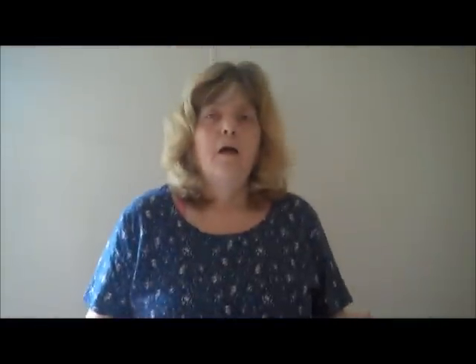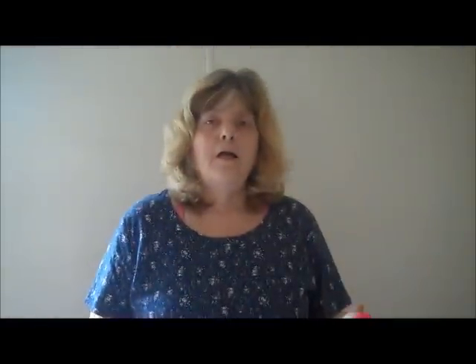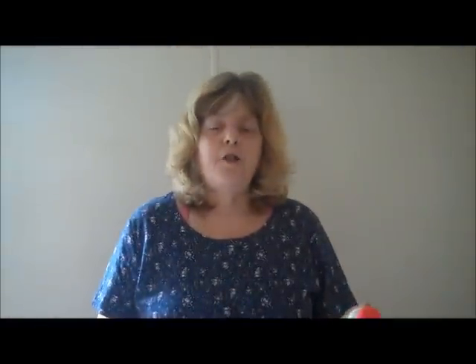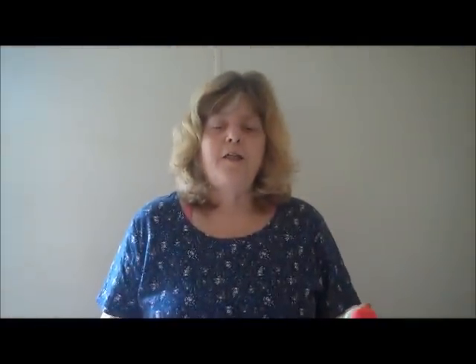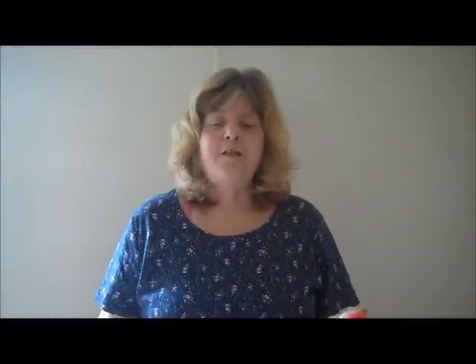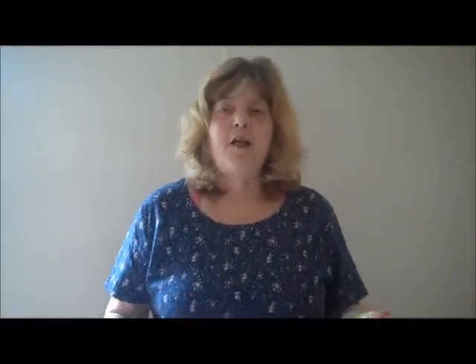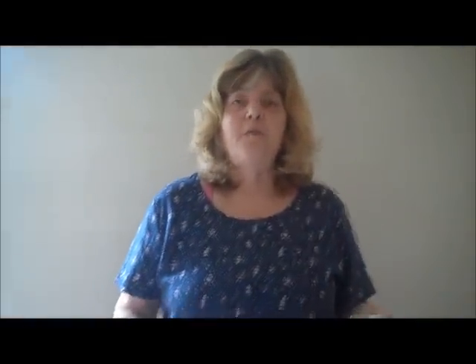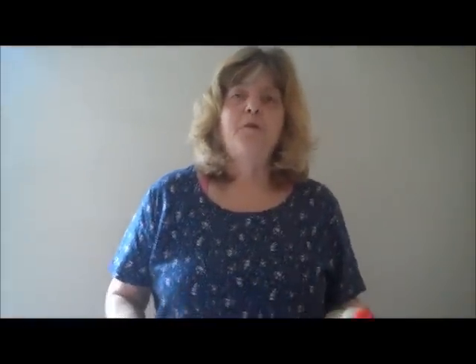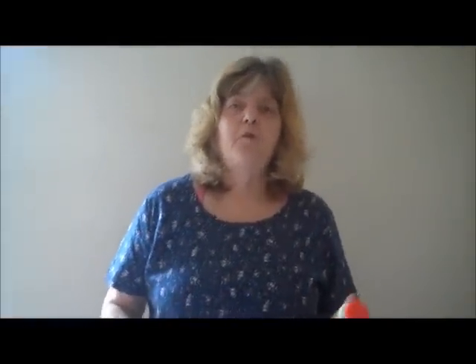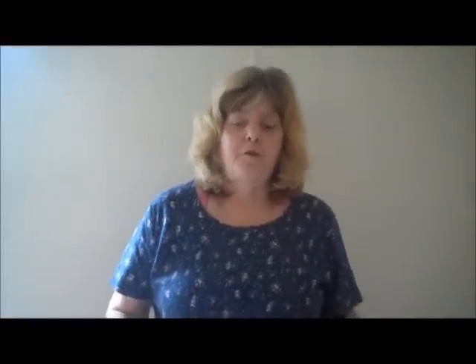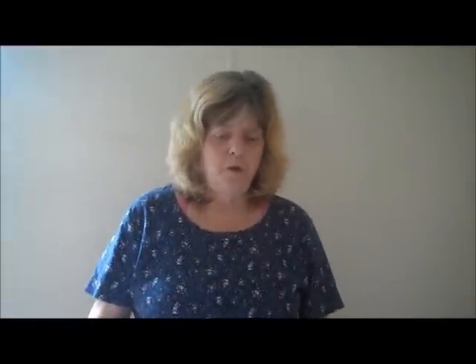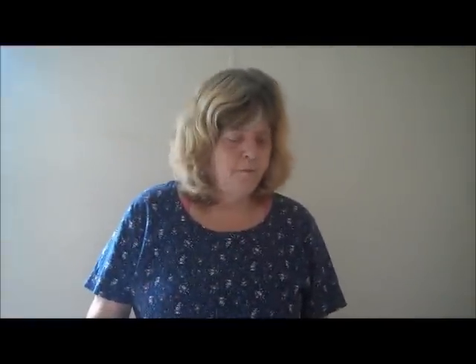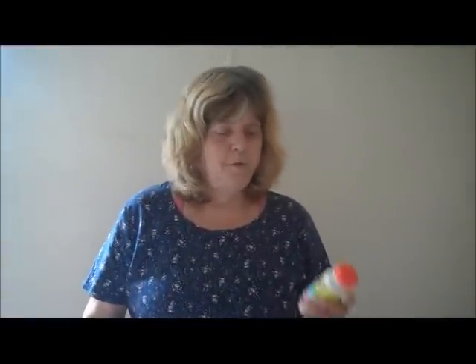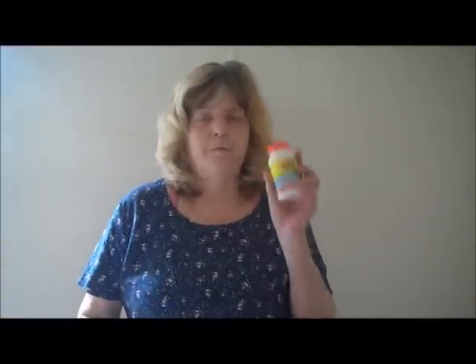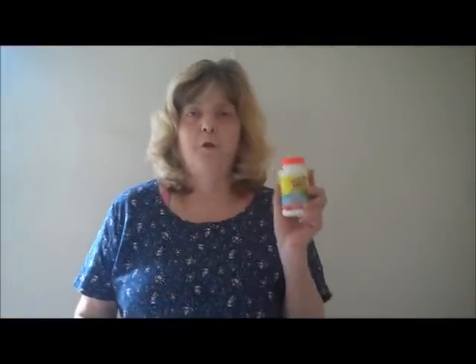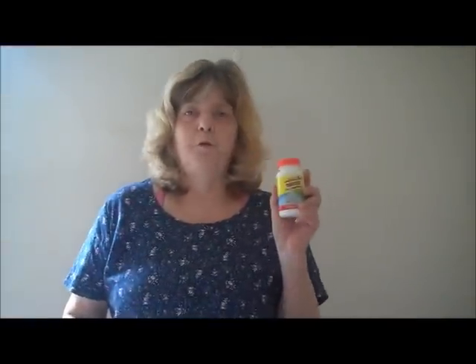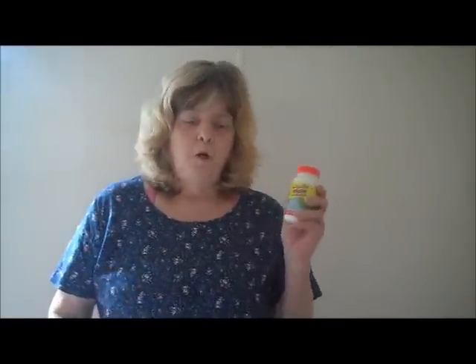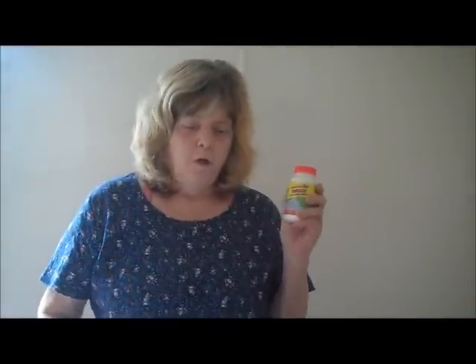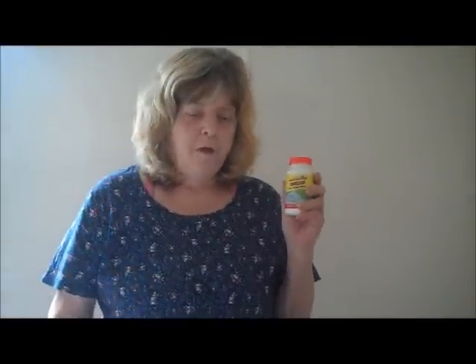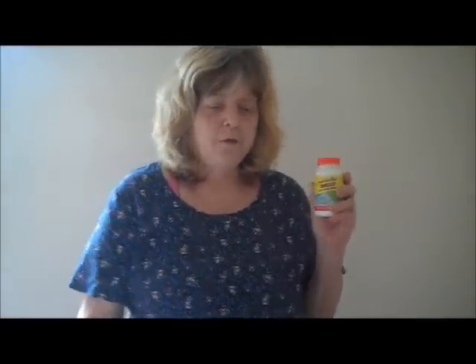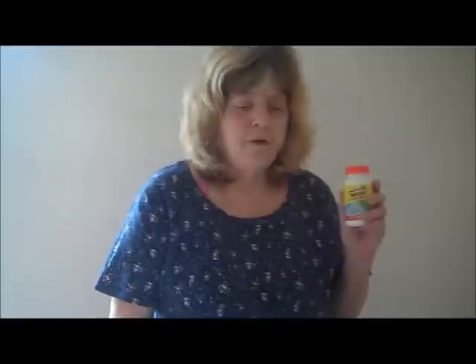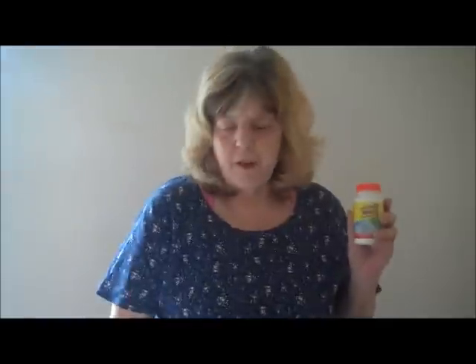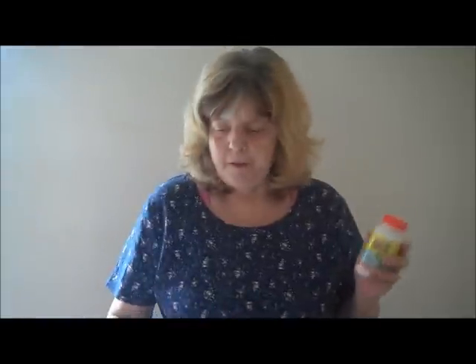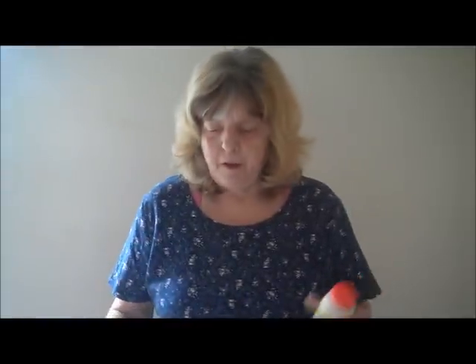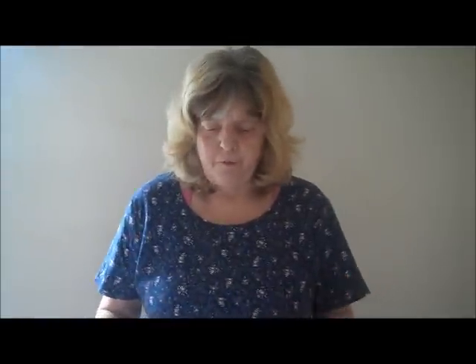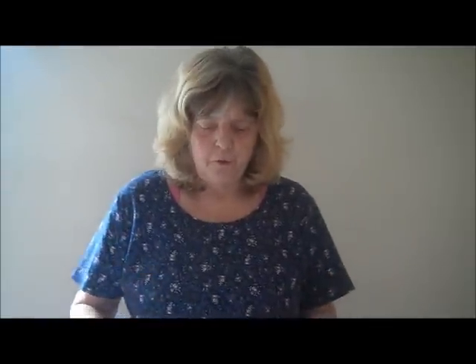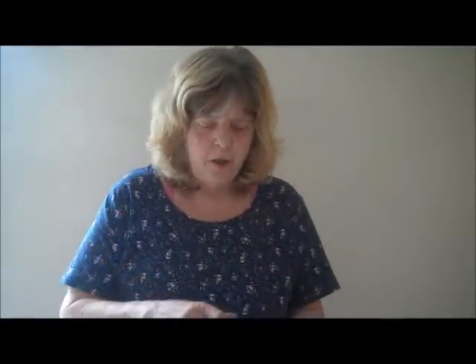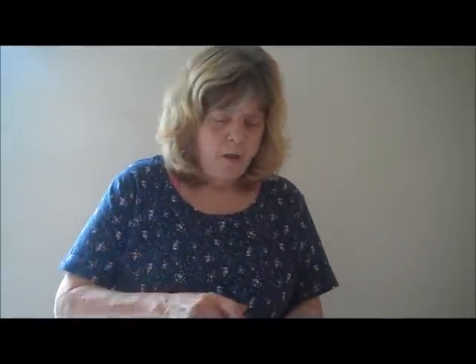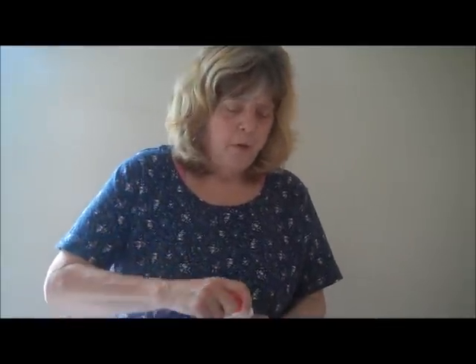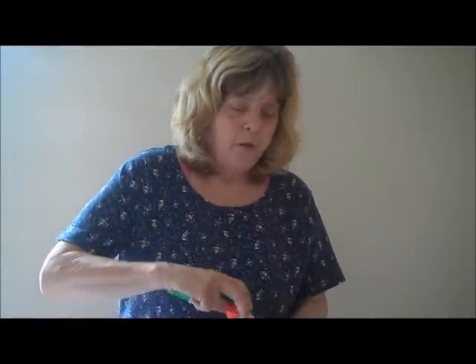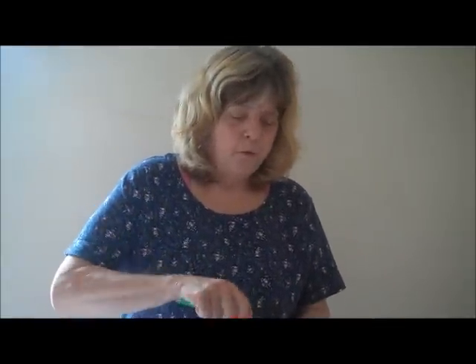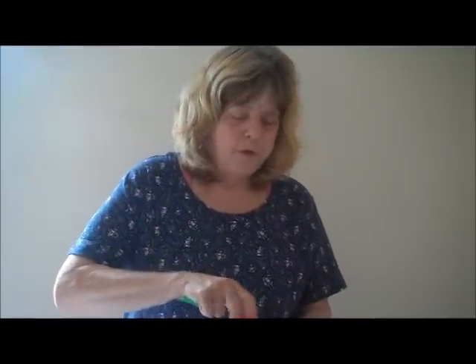Hi, it's Jane, and today I'm going to try to put some glue on a puzzle. I've never done it in my life before, but we're going to see.